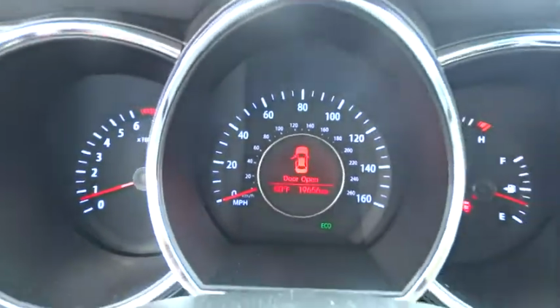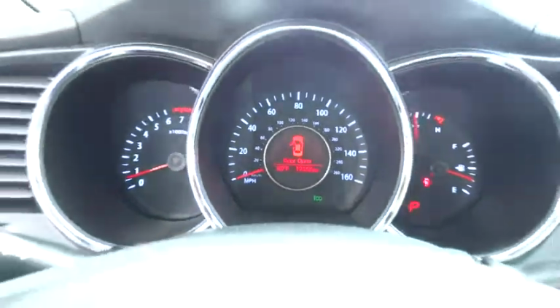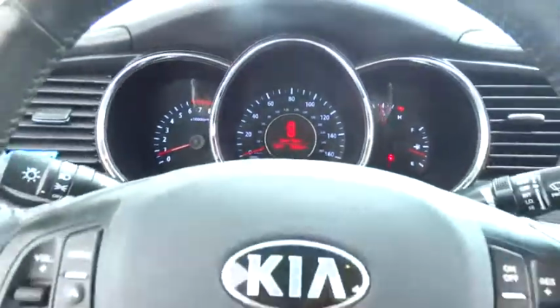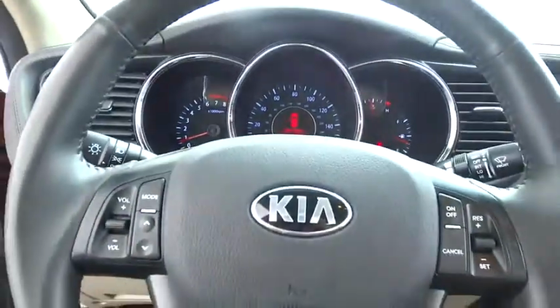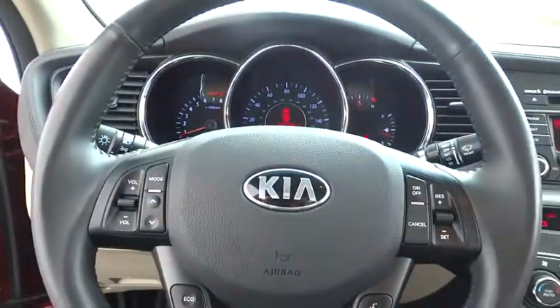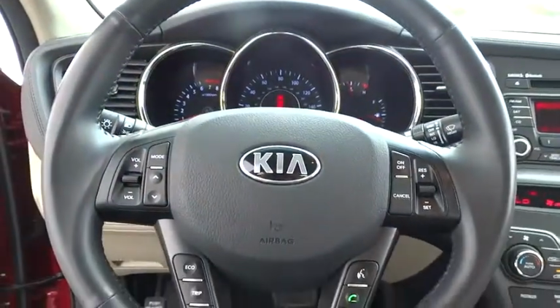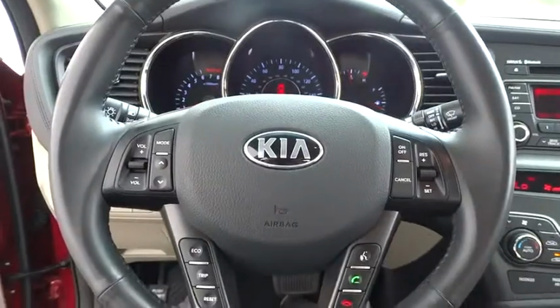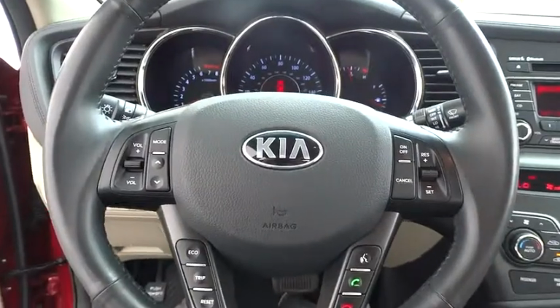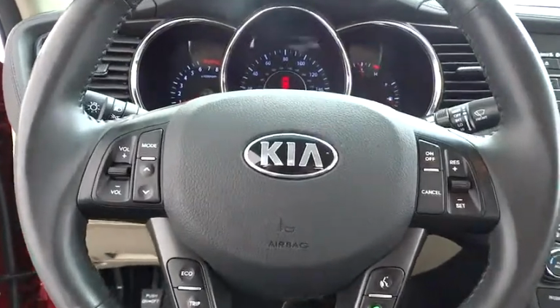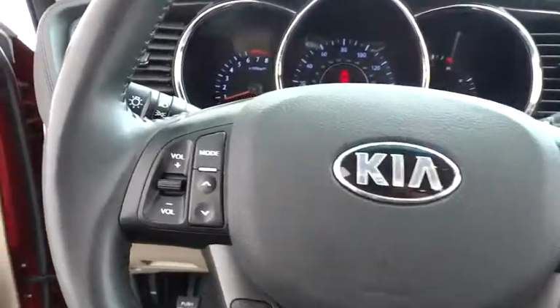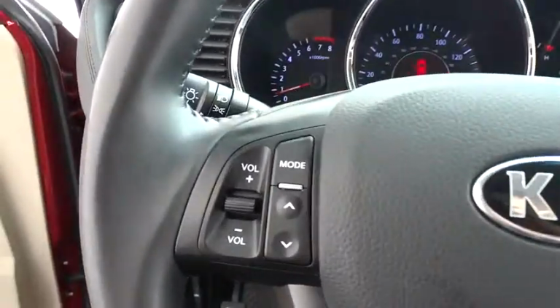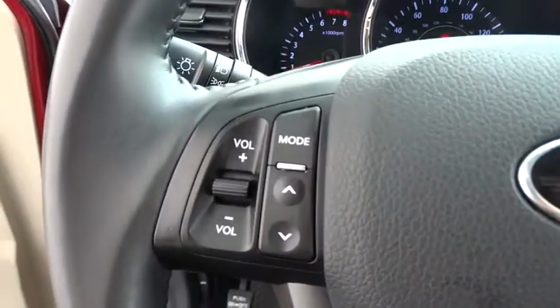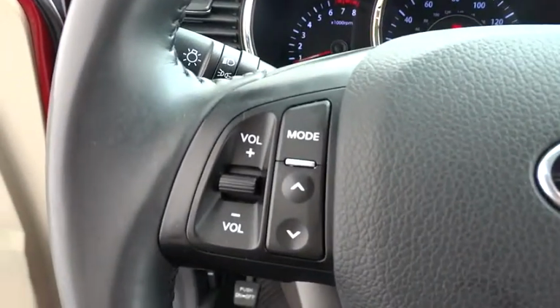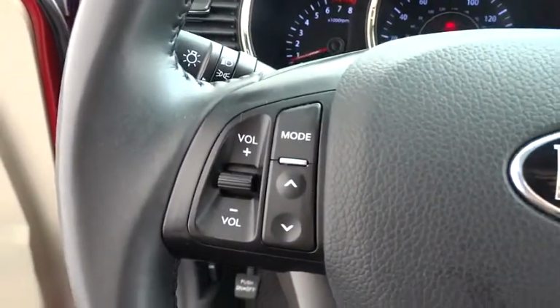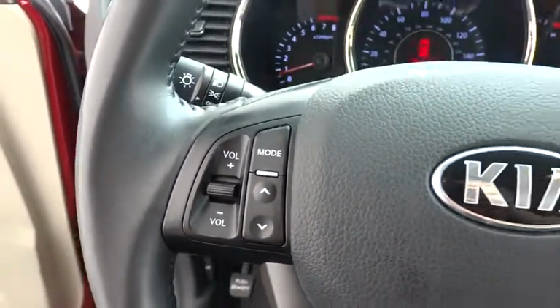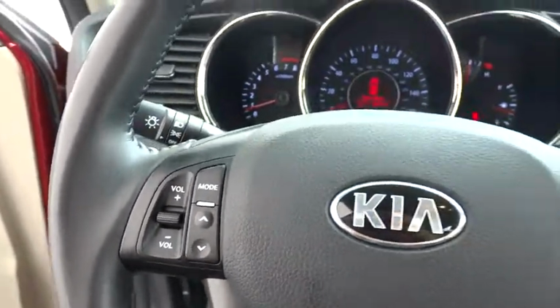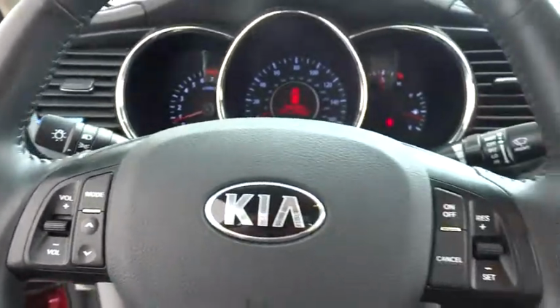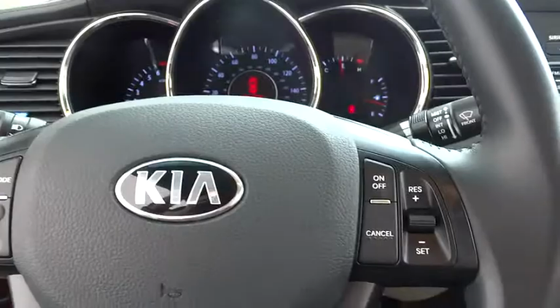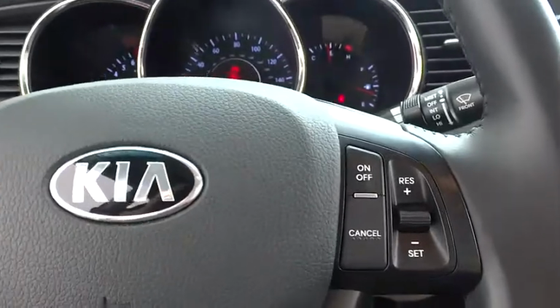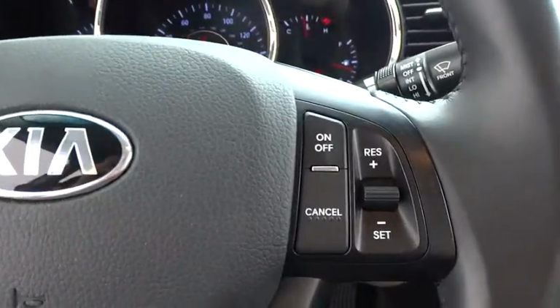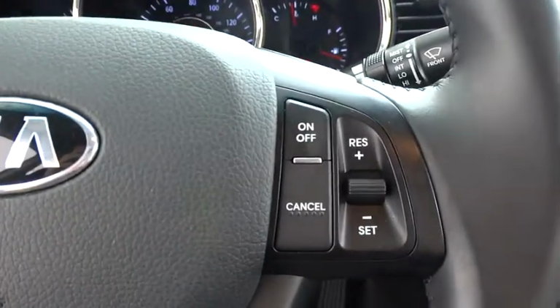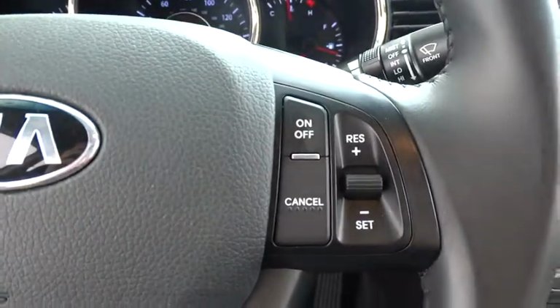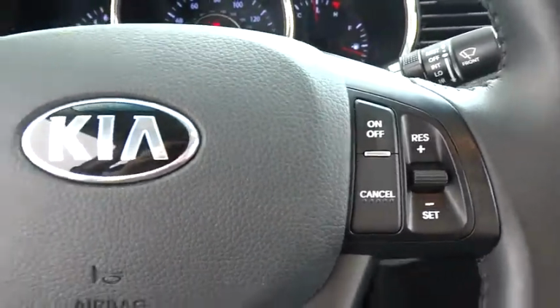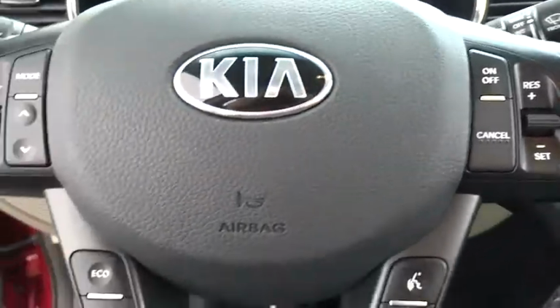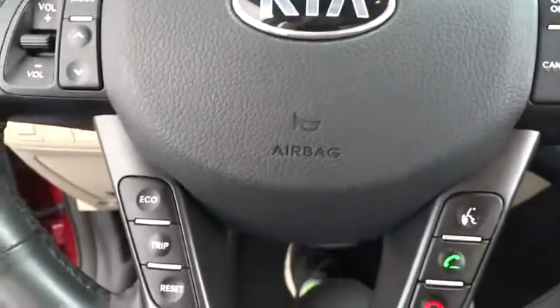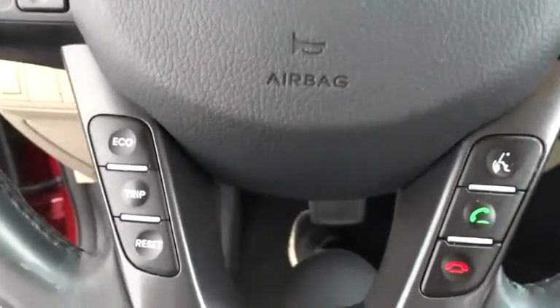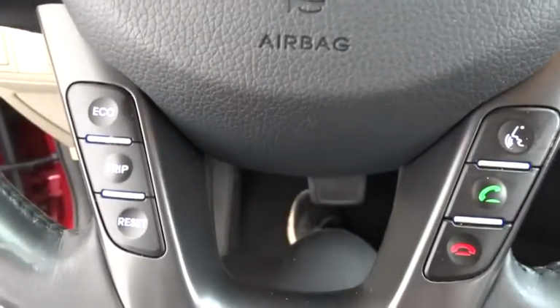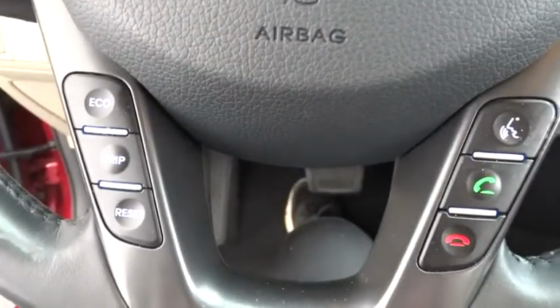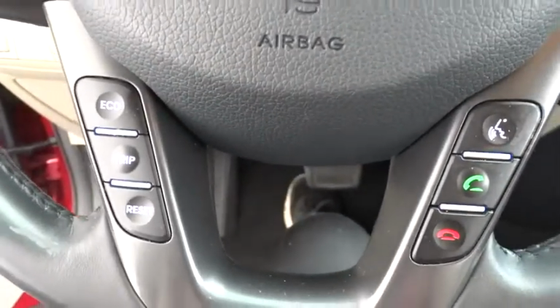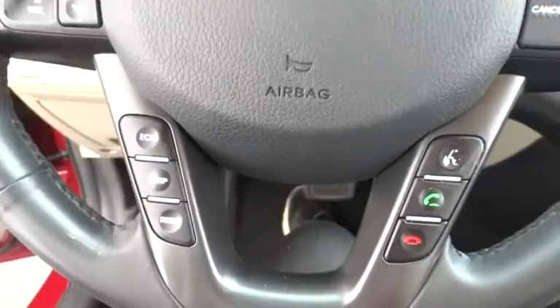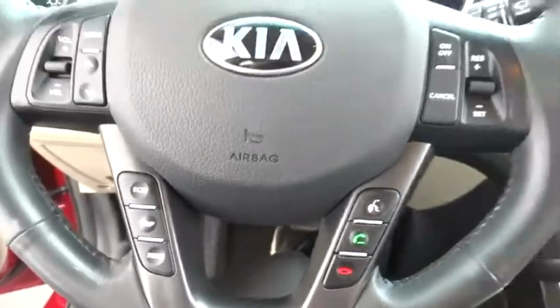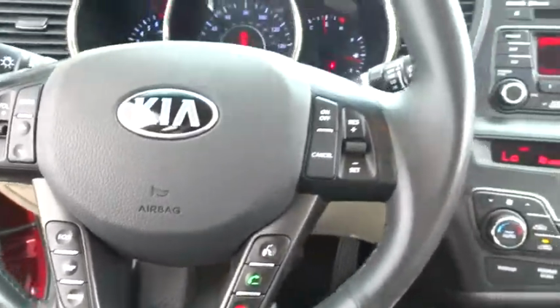Auto-dimming rear-view mirror, PPO, aluminum wheels, four-wheel disc brakes, climate control, AM-FM stereo radio, universal garage door opener, FWD, rear defrost, power door locks.